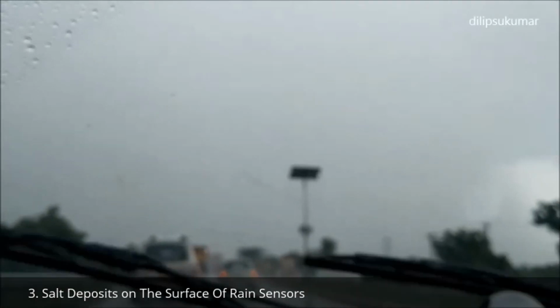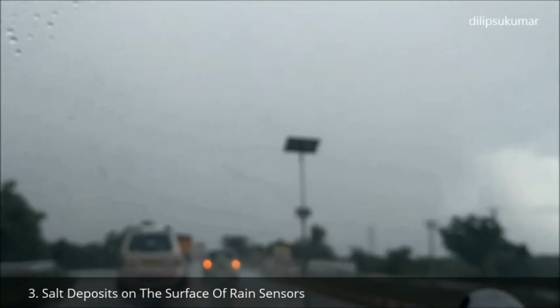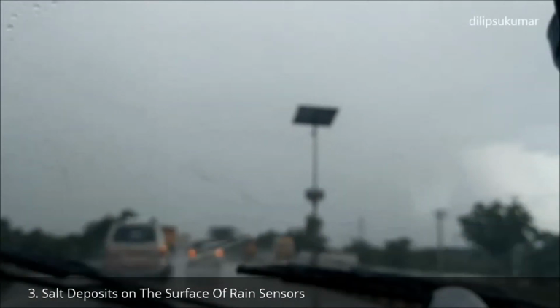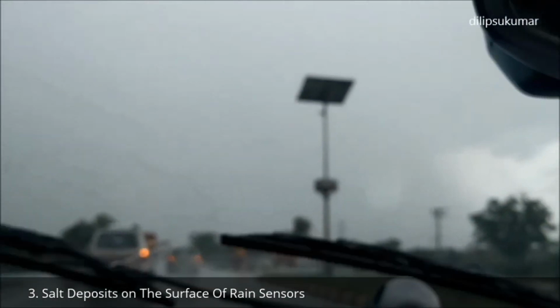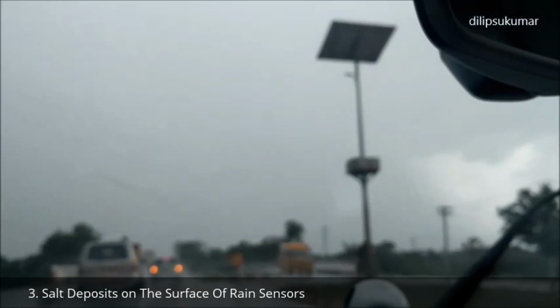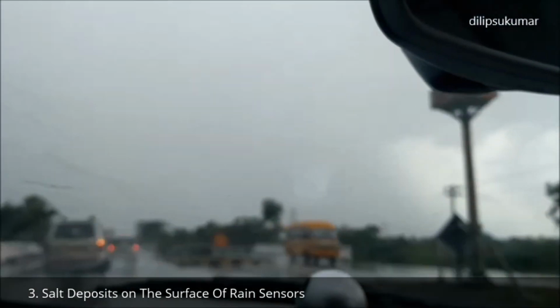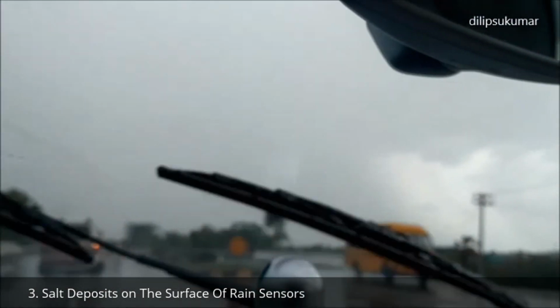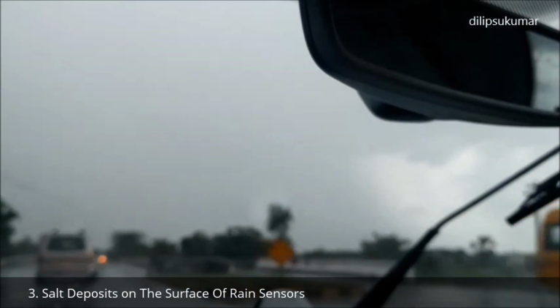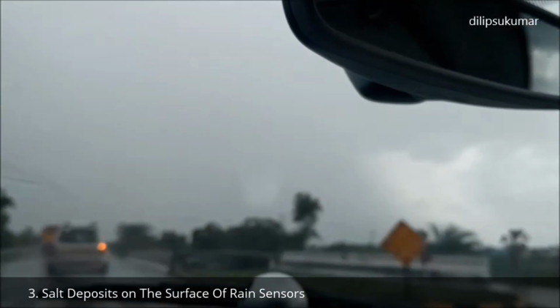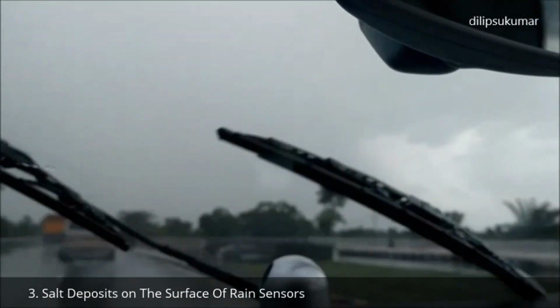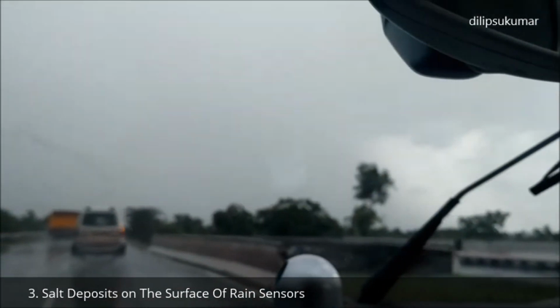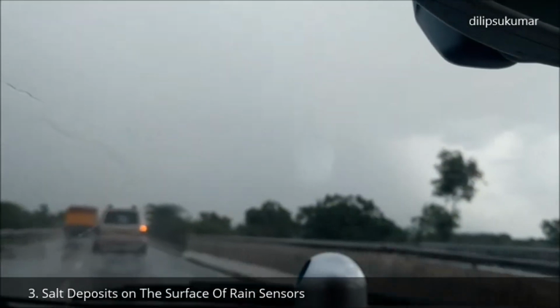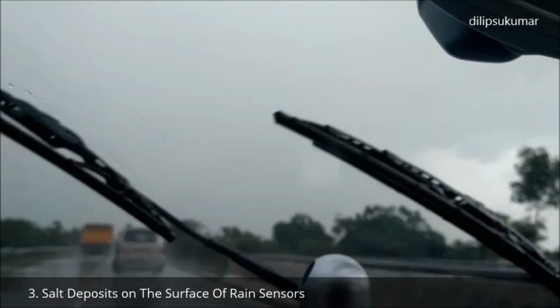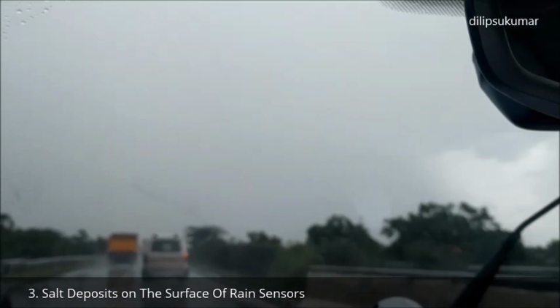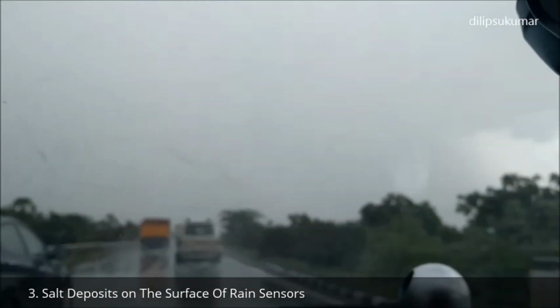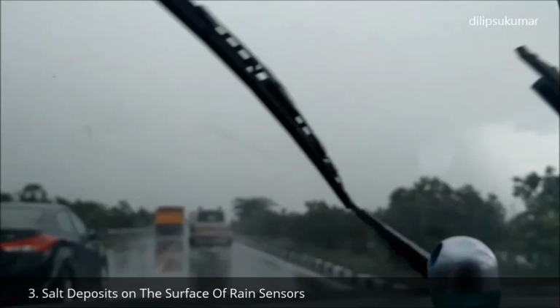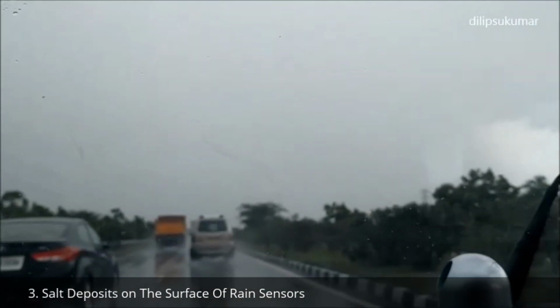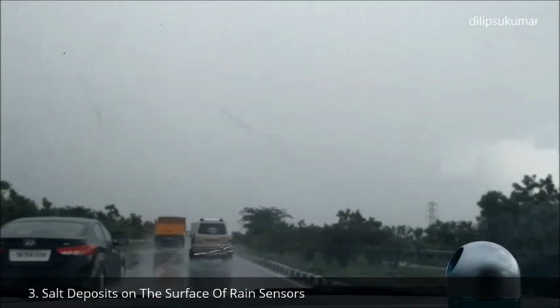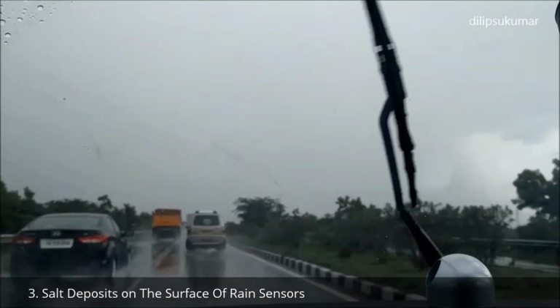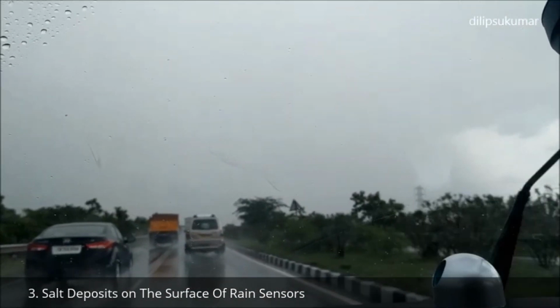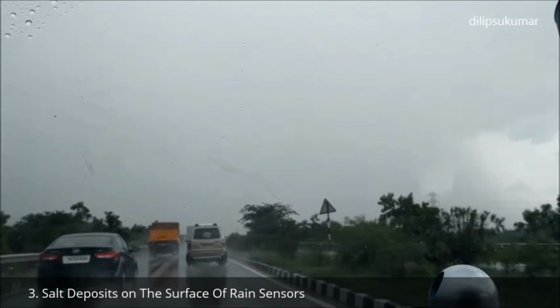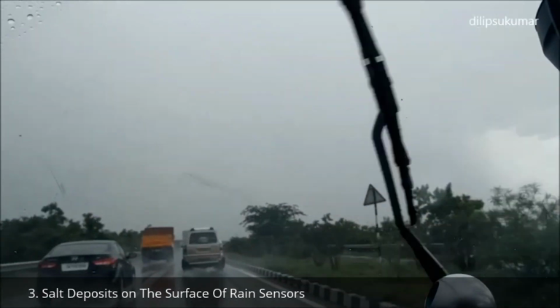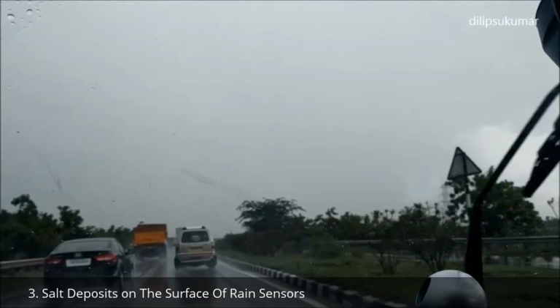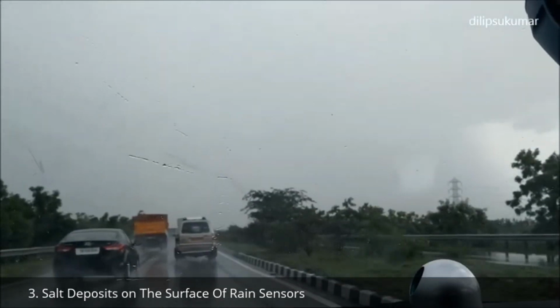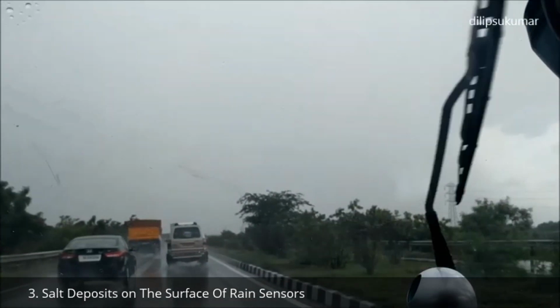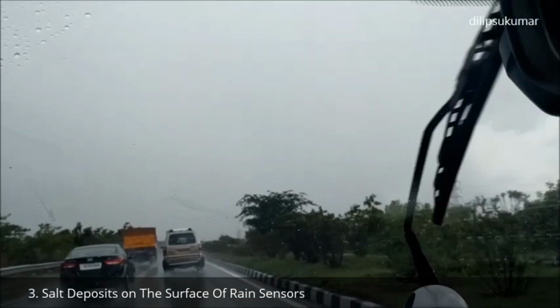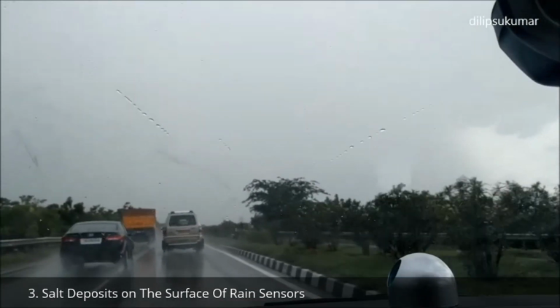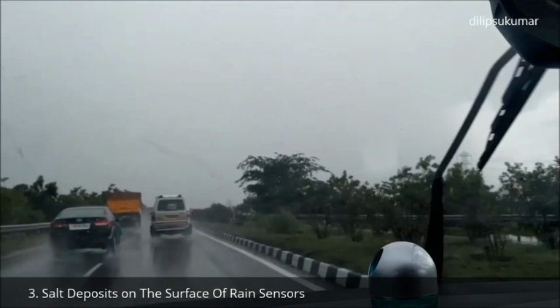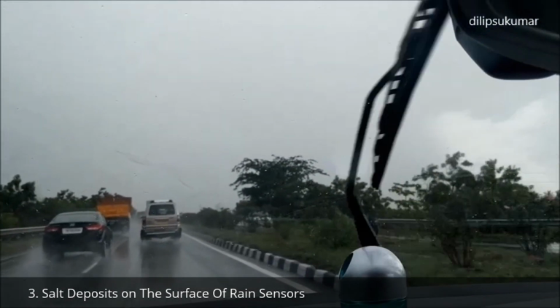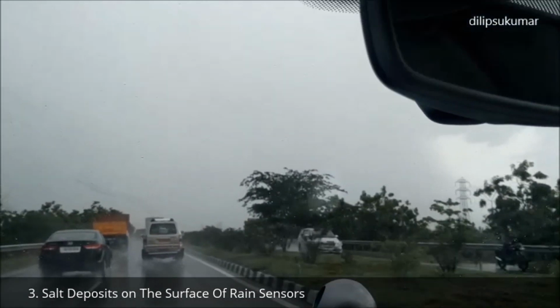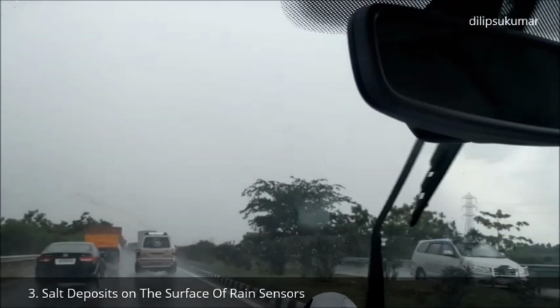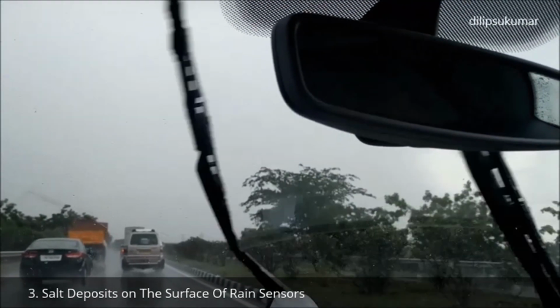The salt deposits on the surface of the rain sensors can cause the wipers to continuously wipe the windscreen even after it is almost dry and the rain has stopped. This situation happens mostly in the winter.